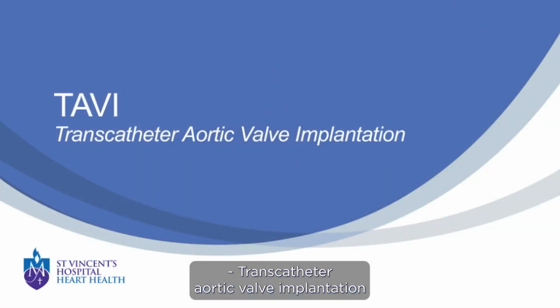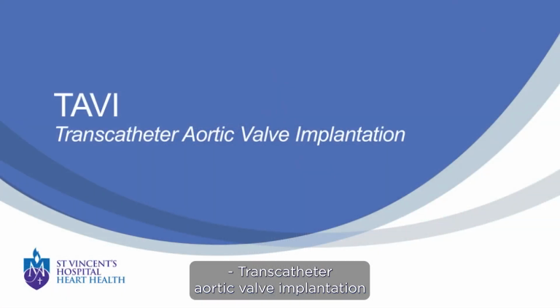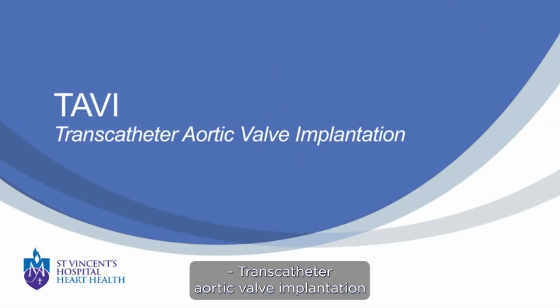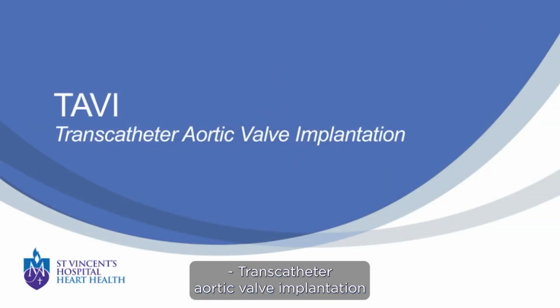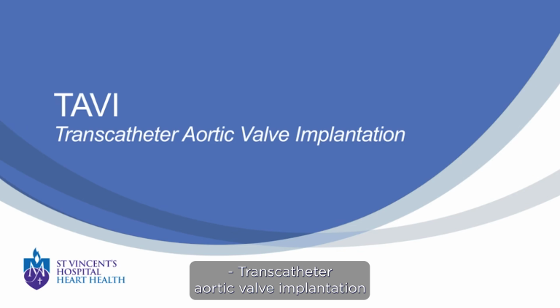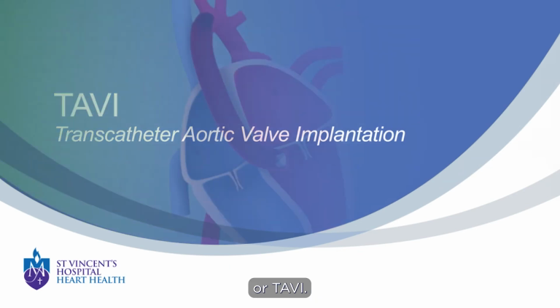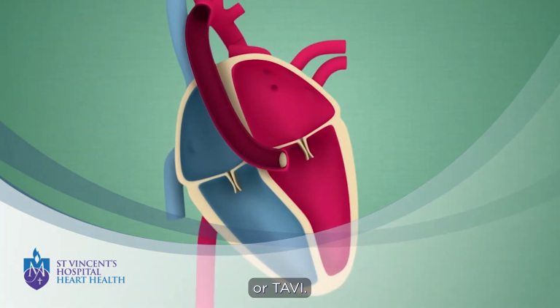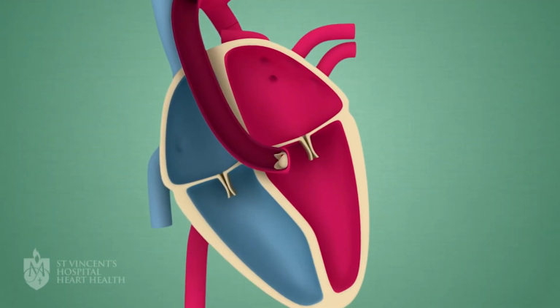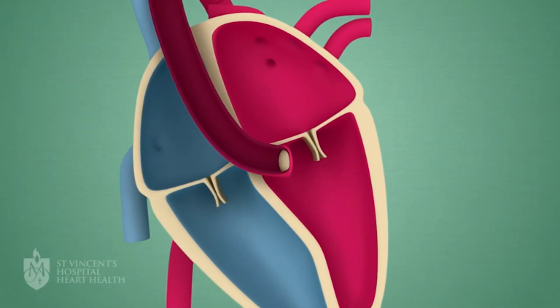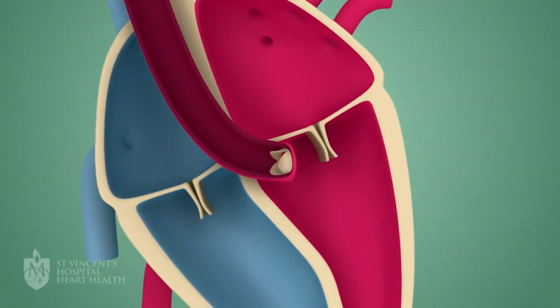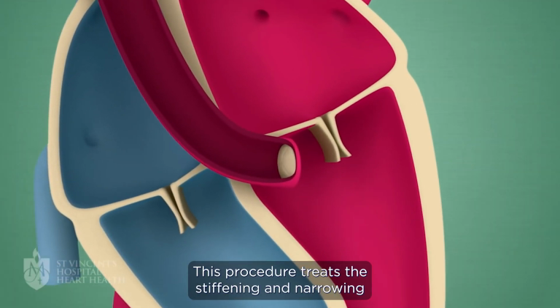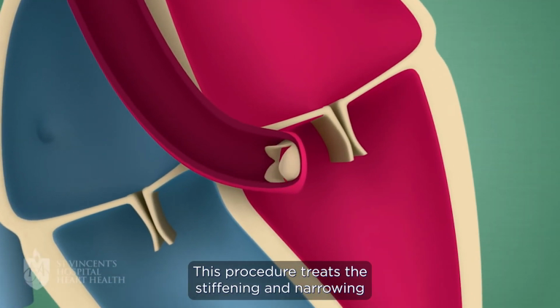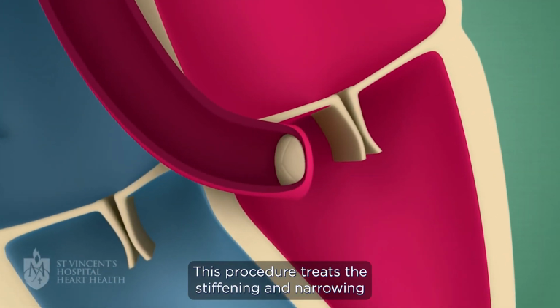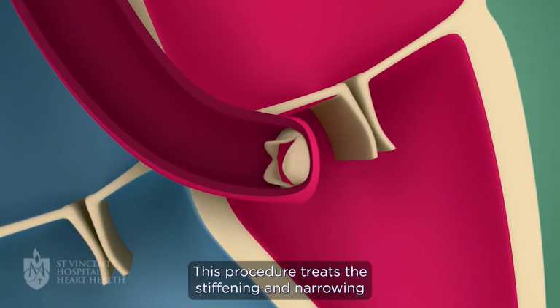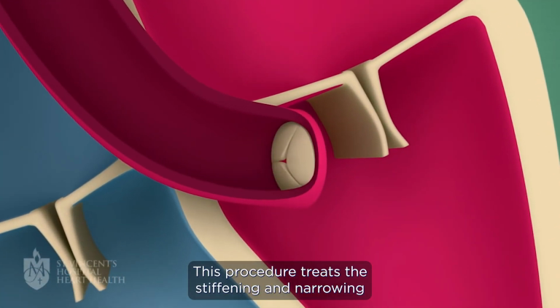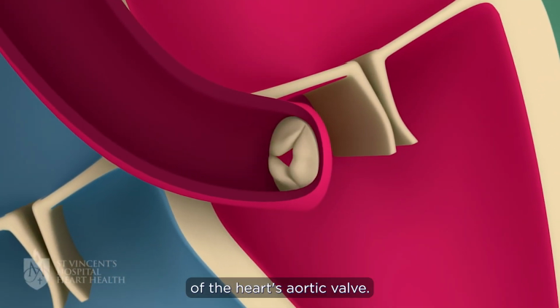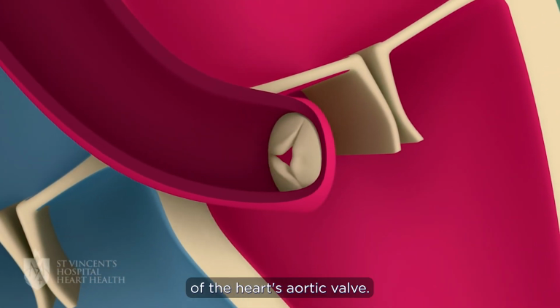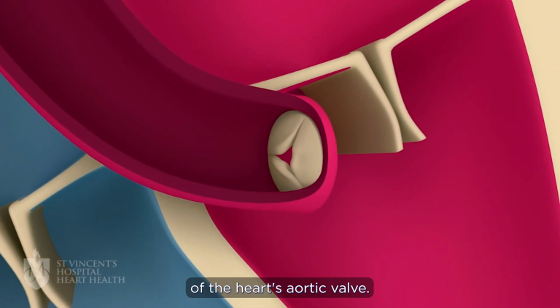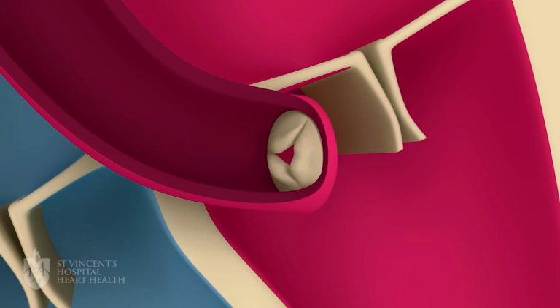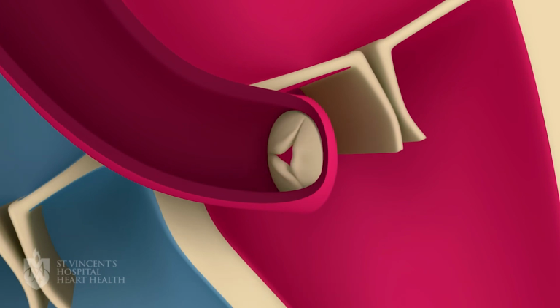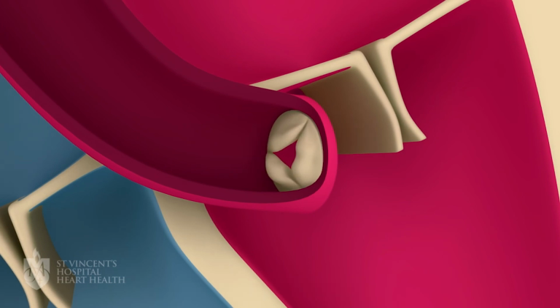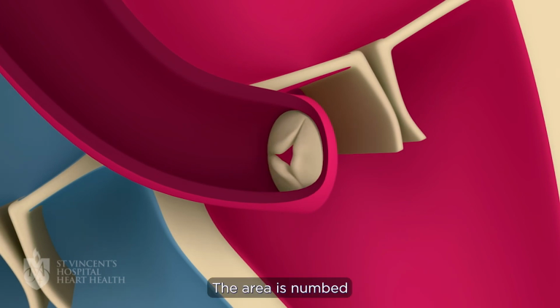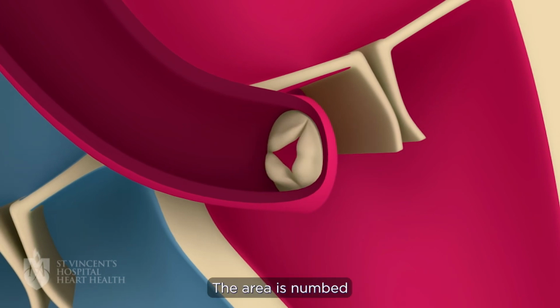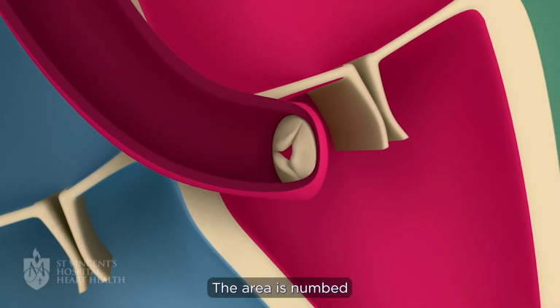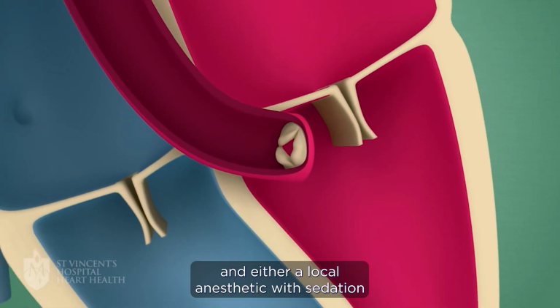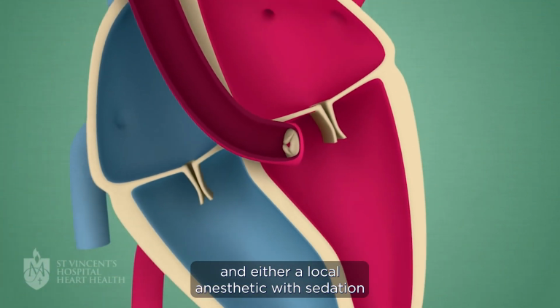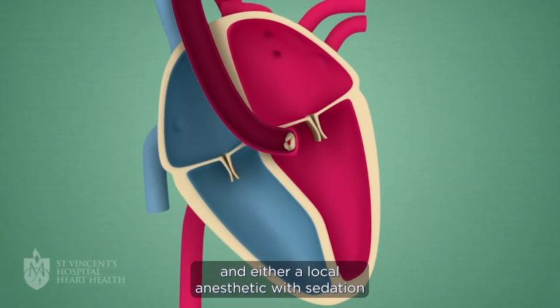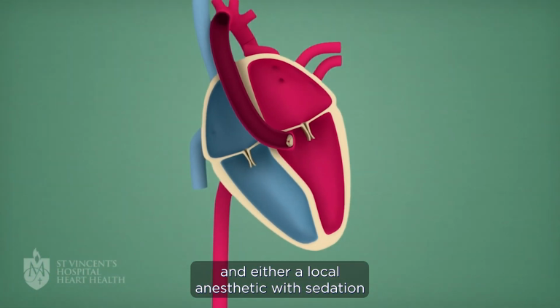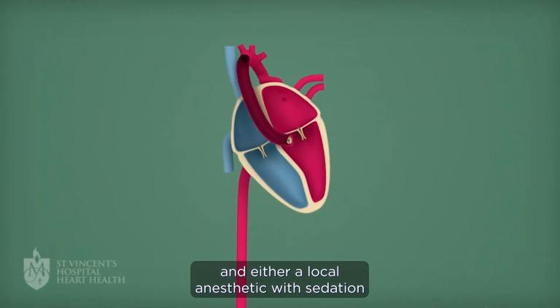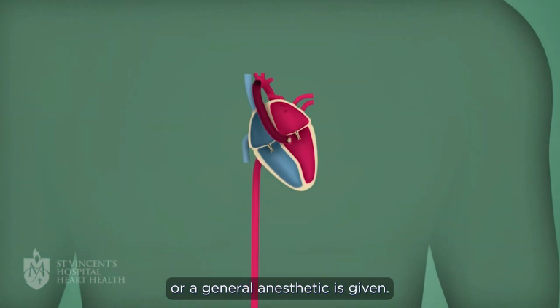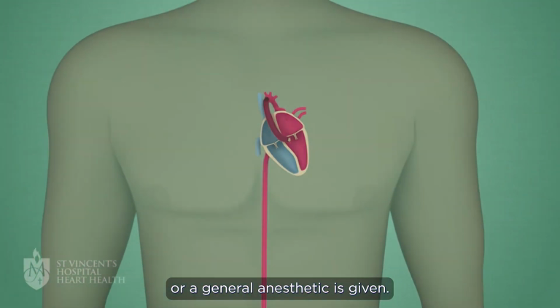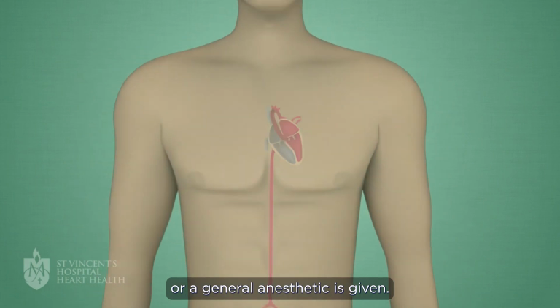Transcatheter Aortic Valve Implantation, or TAVI, treats the stiffening and narrowing of the heart's aortic valve. The area is numbed and either a local anesthetic with sedation or a general anesthetic is given.